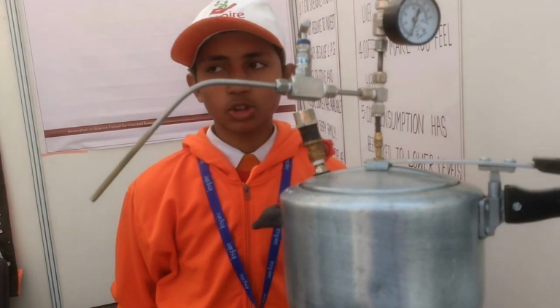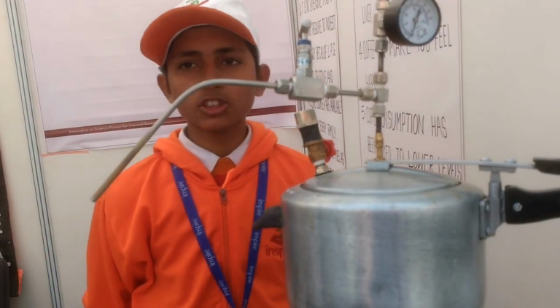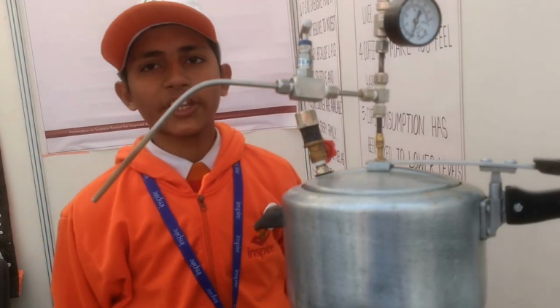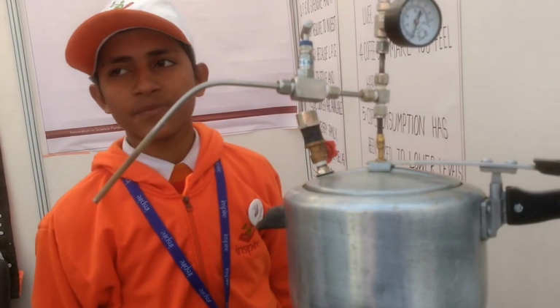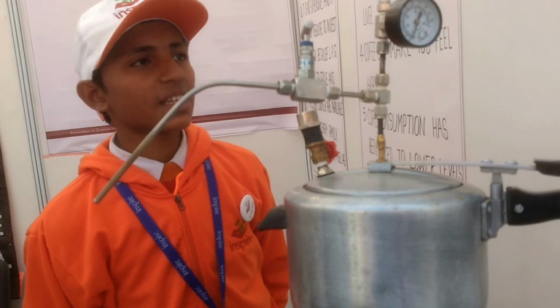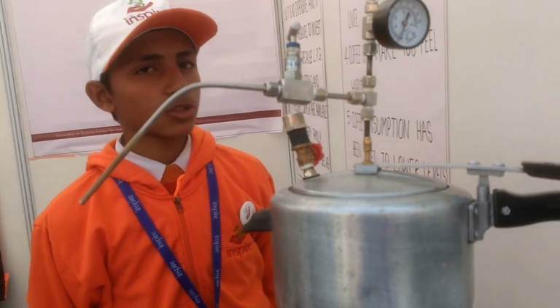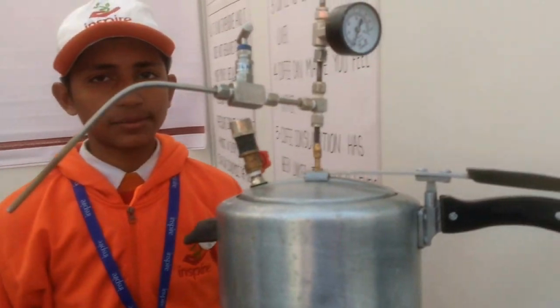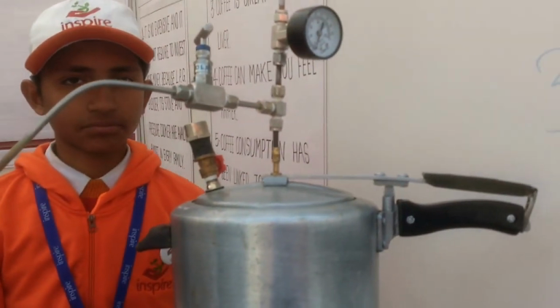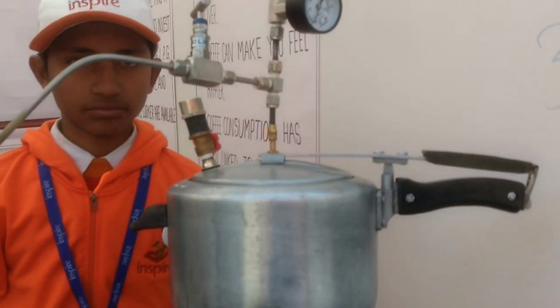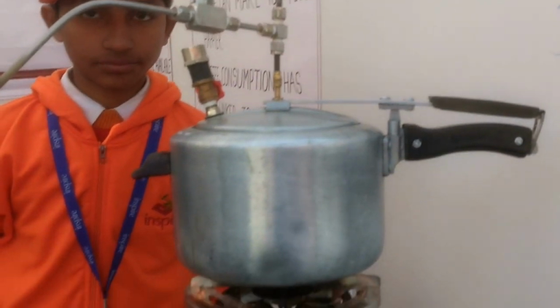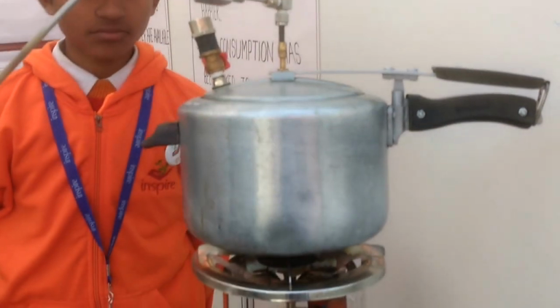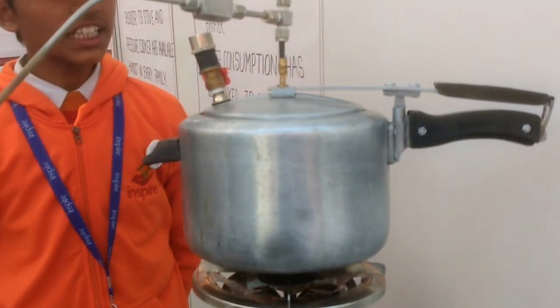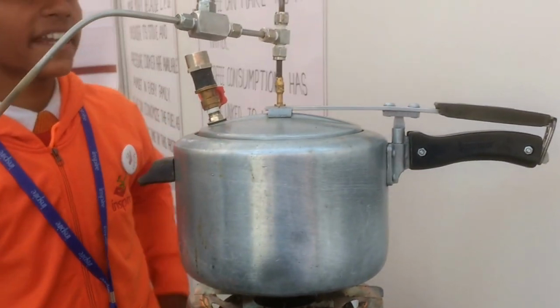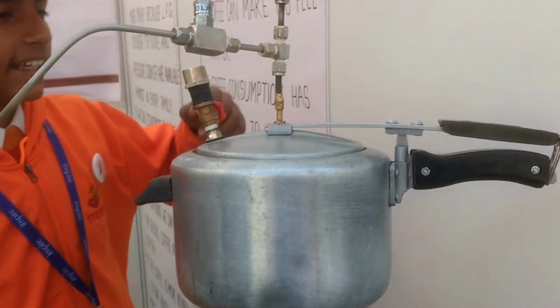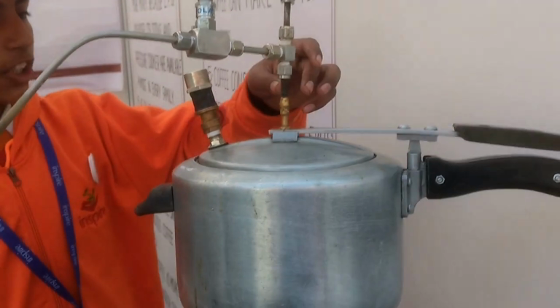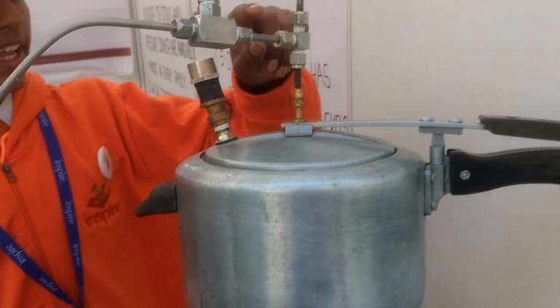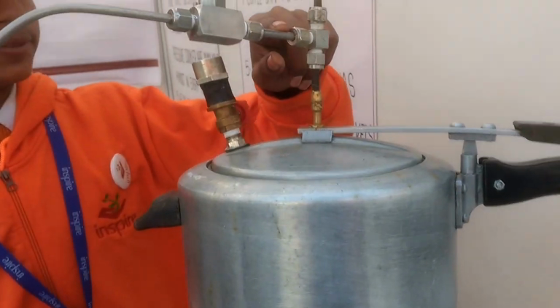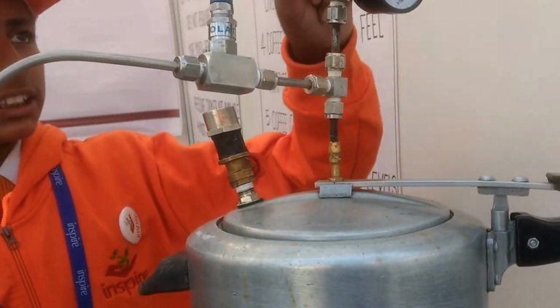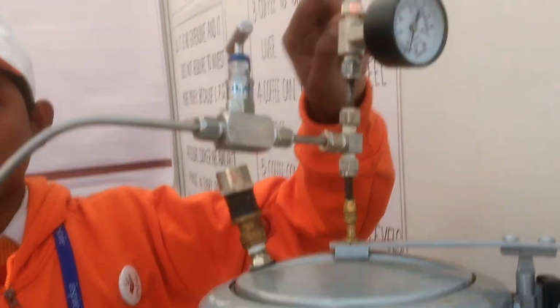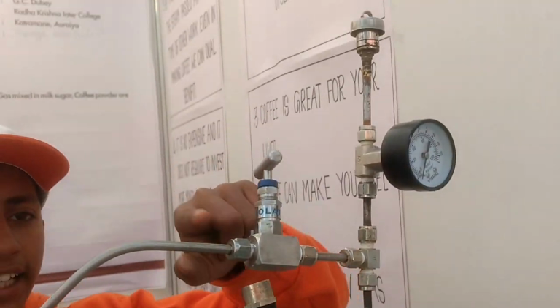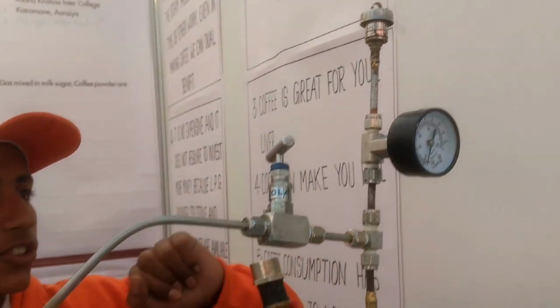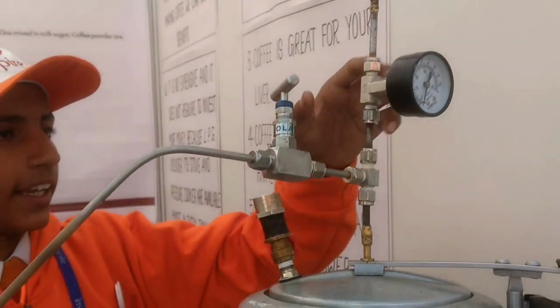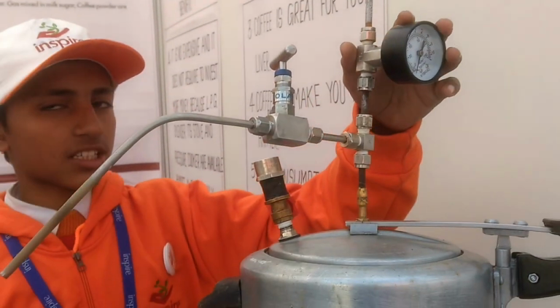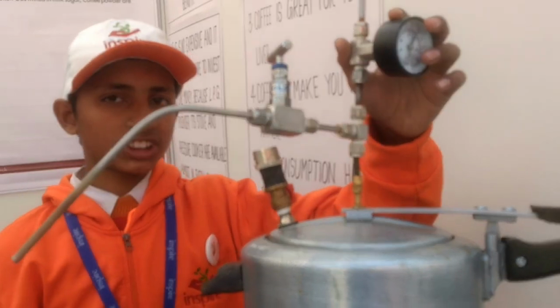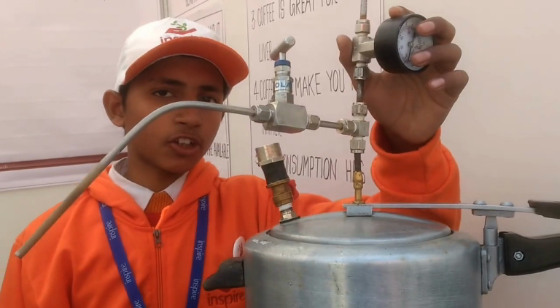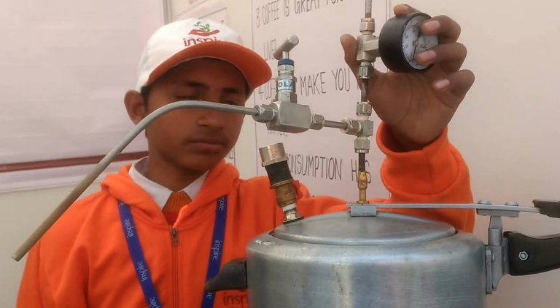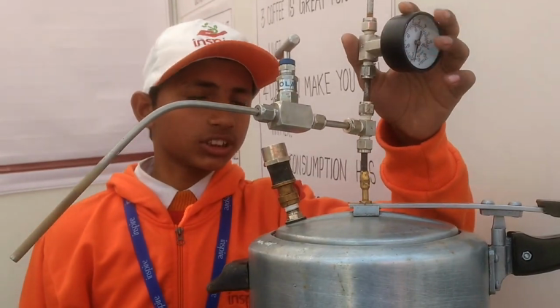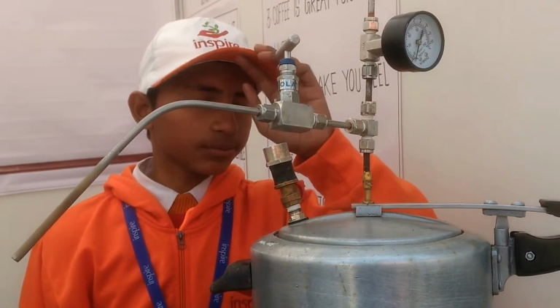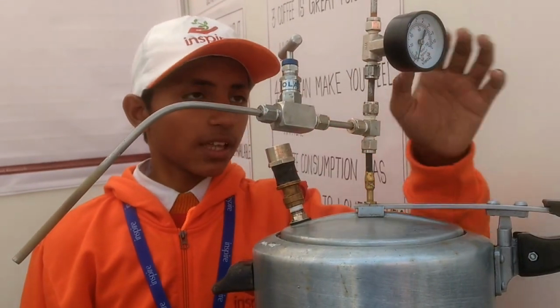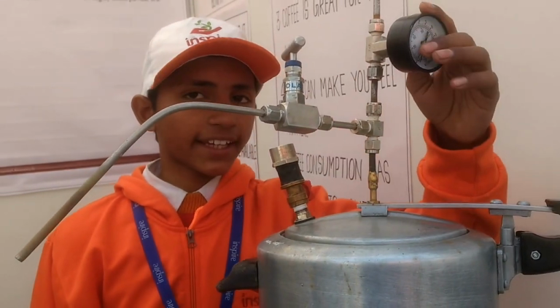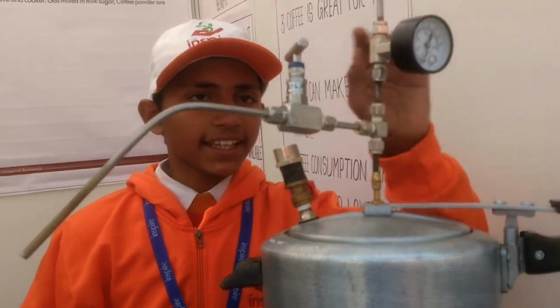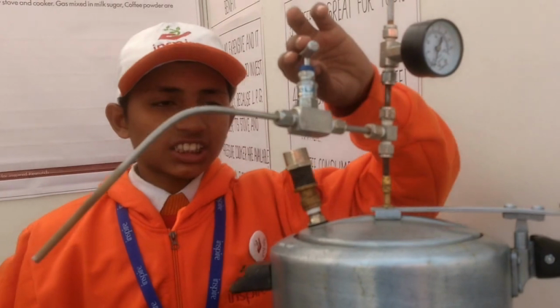Then I made it. This is a tube. This is a steam control valve.